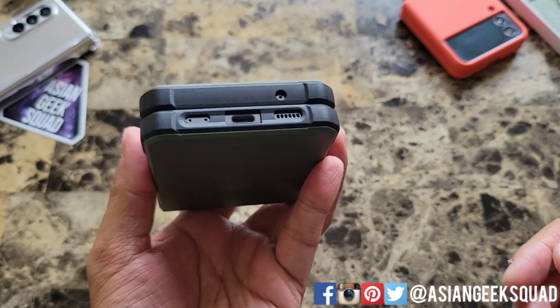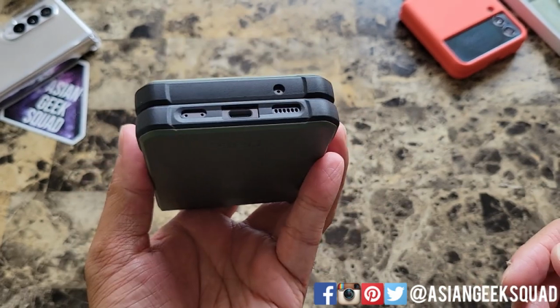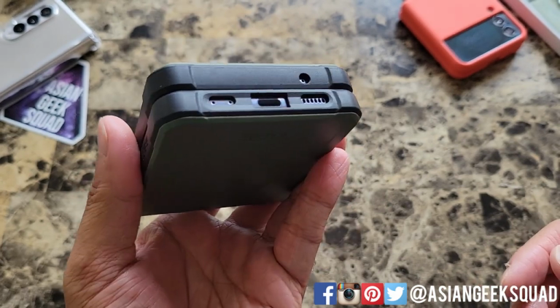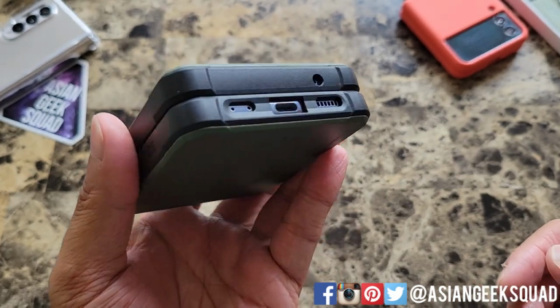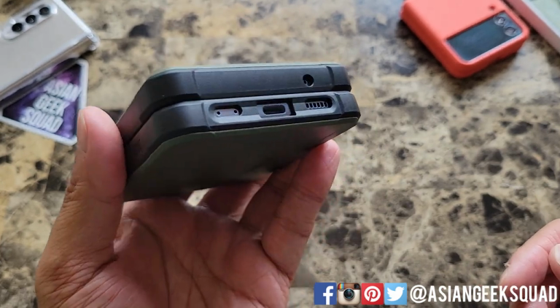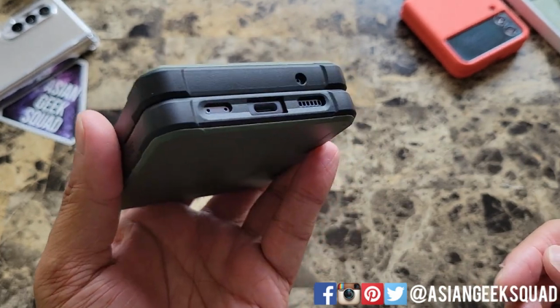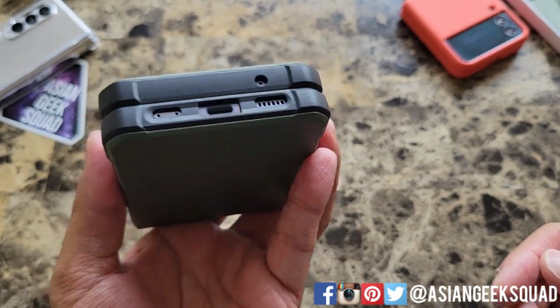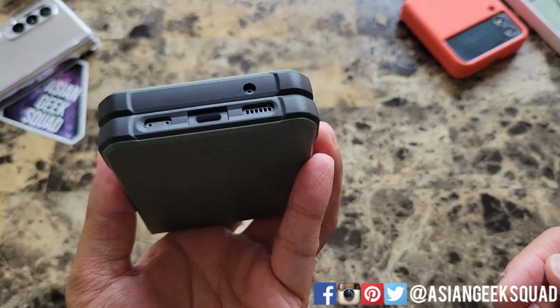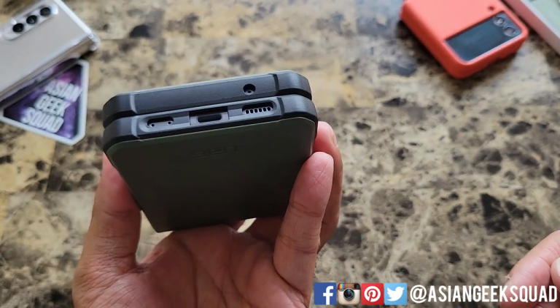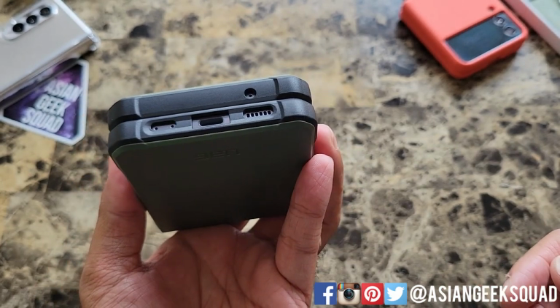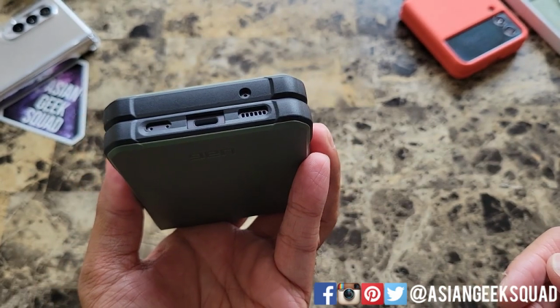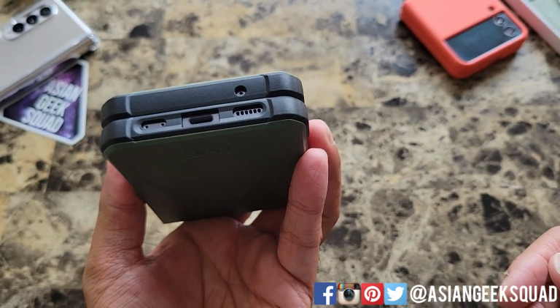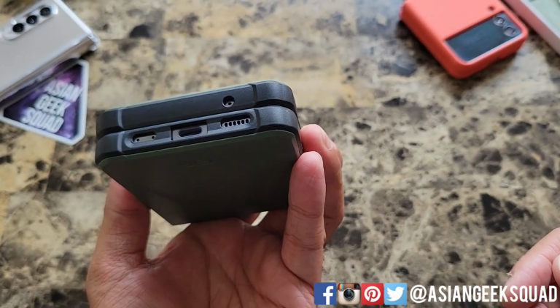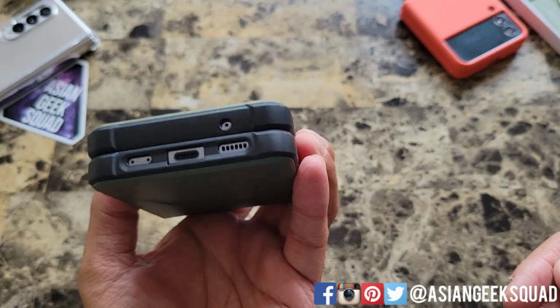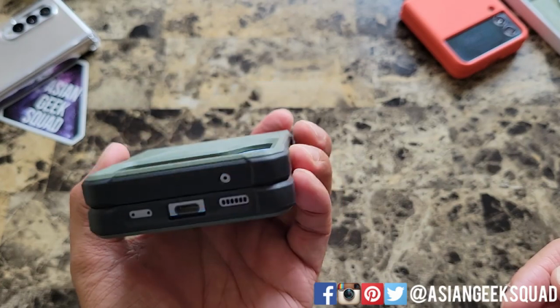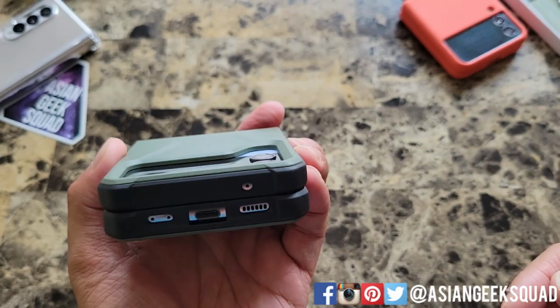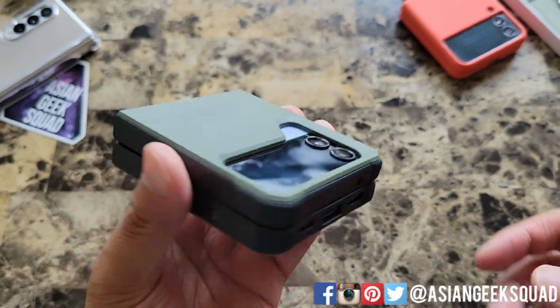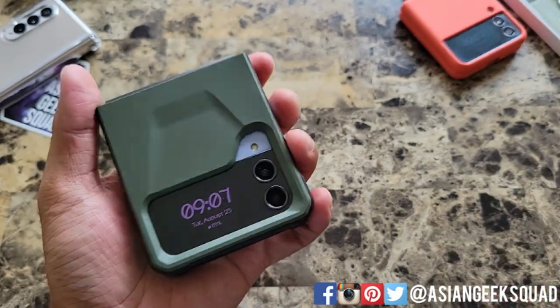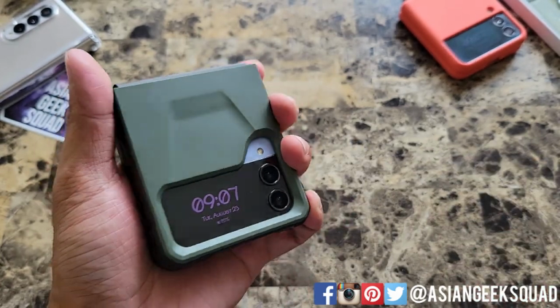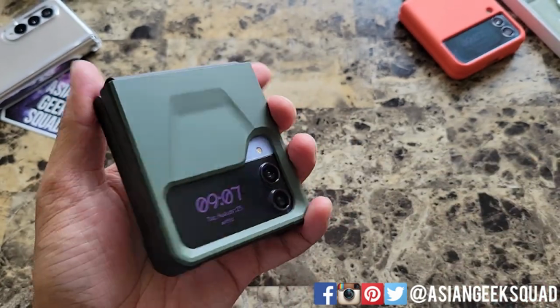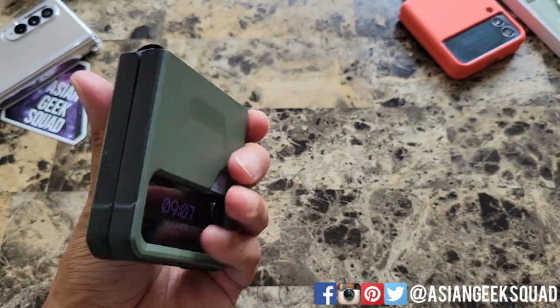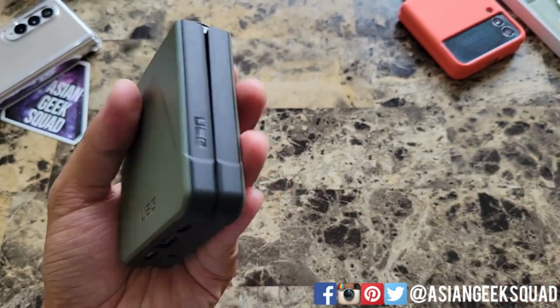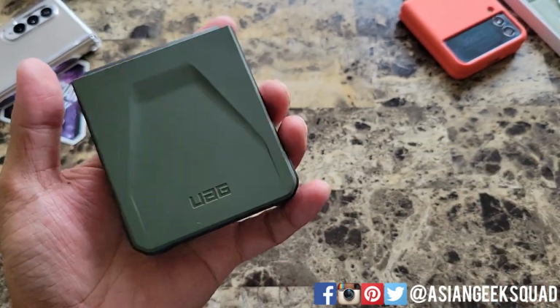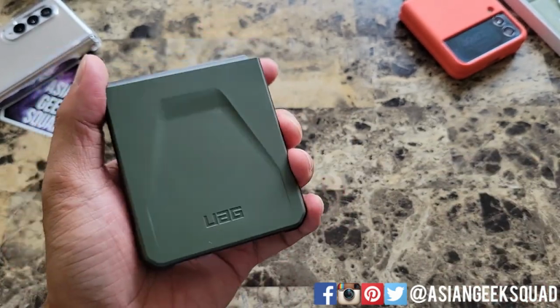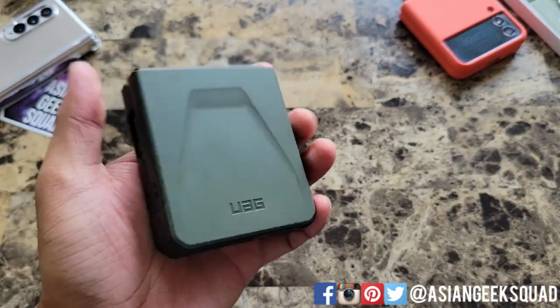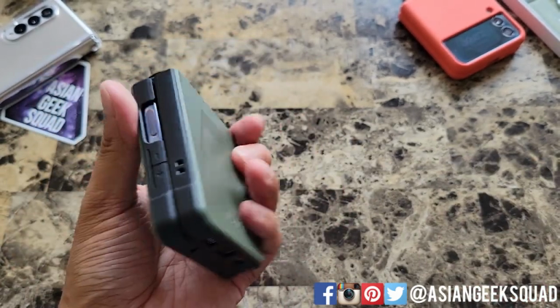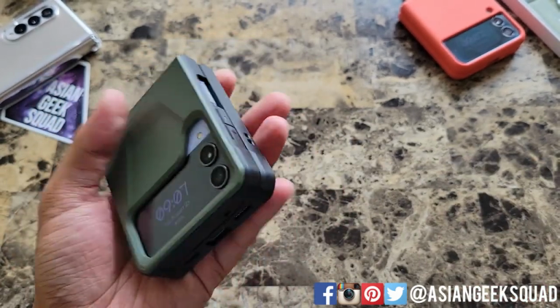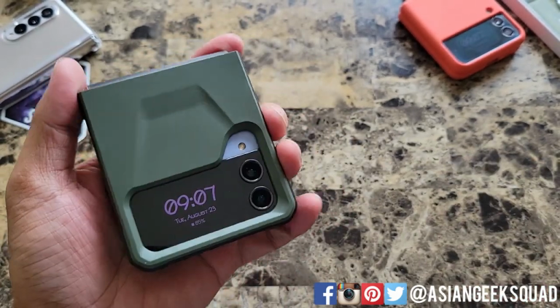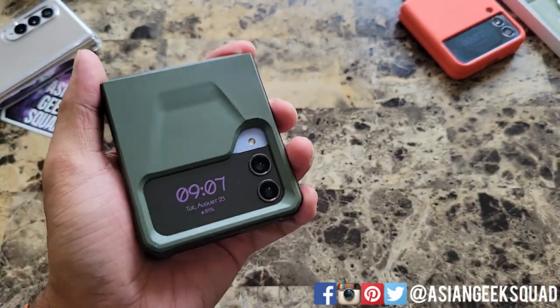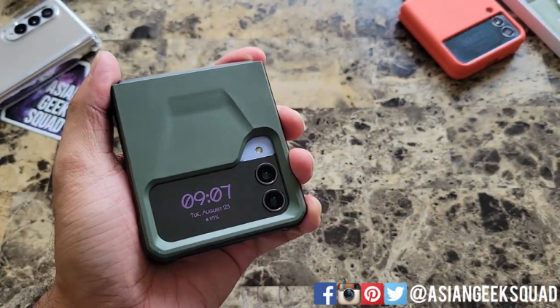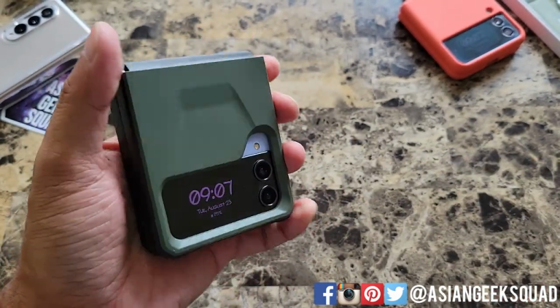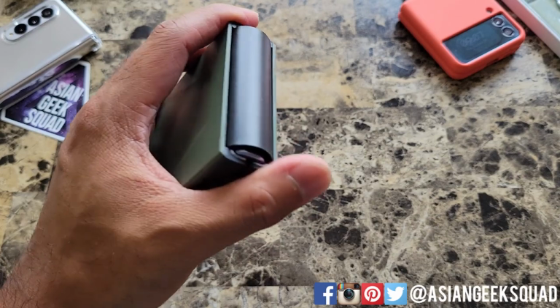Here on the bottom, cutout for your speakers, charger, and microphone. I put this on and thought it was going to be a lot more bulky, but it's nice to hold and grip.